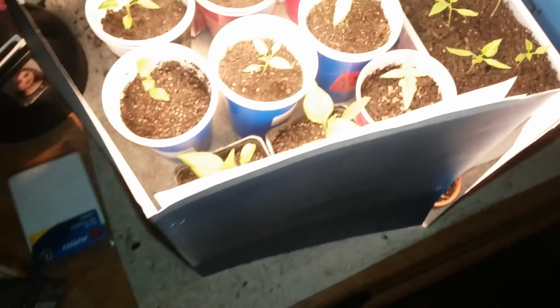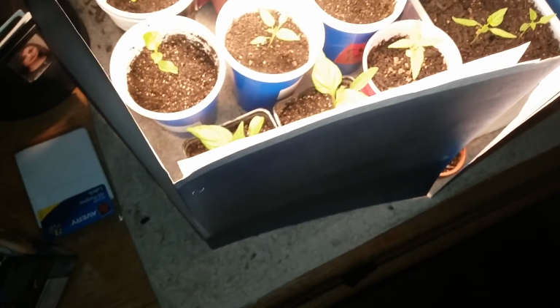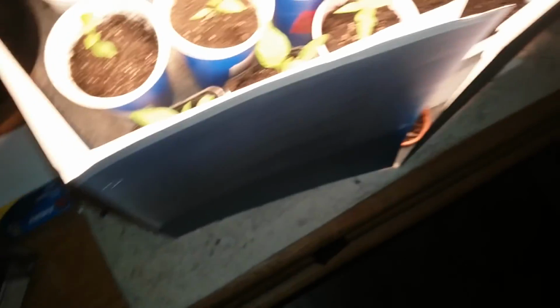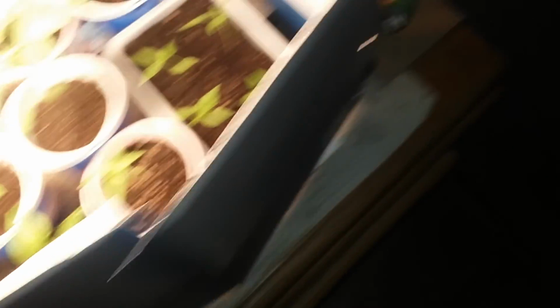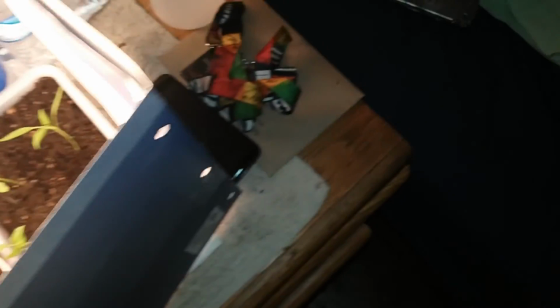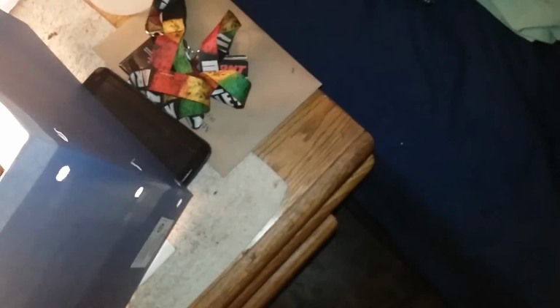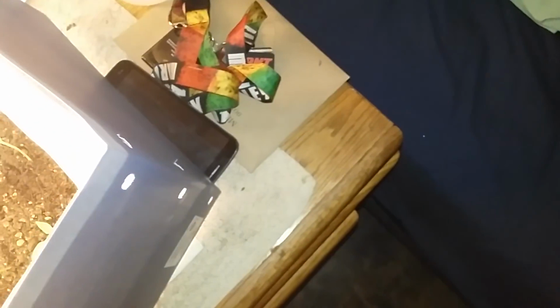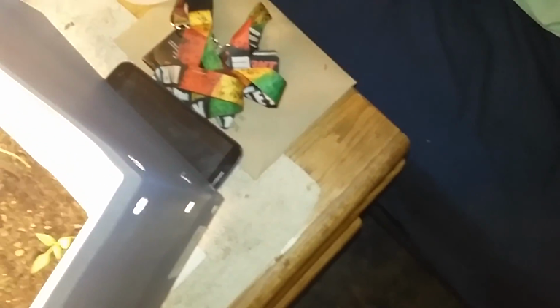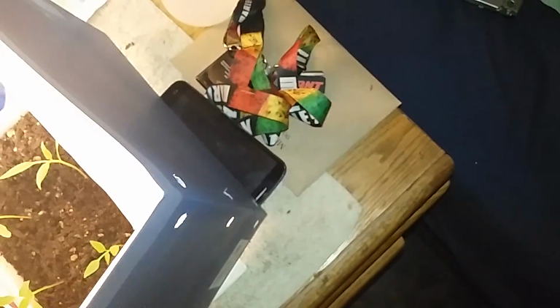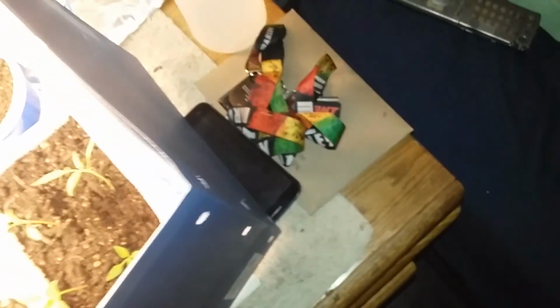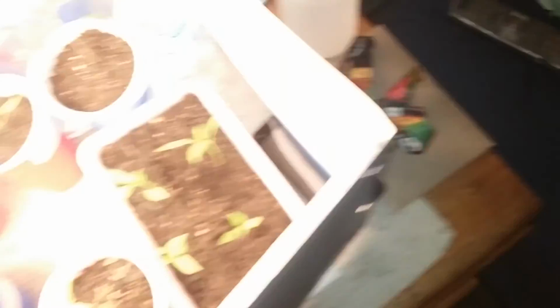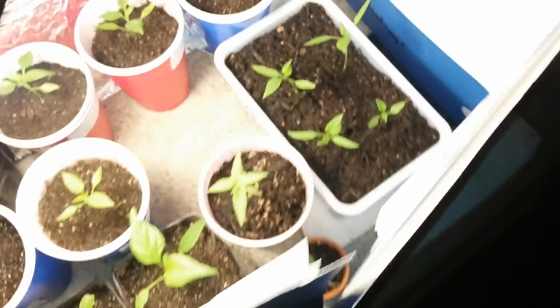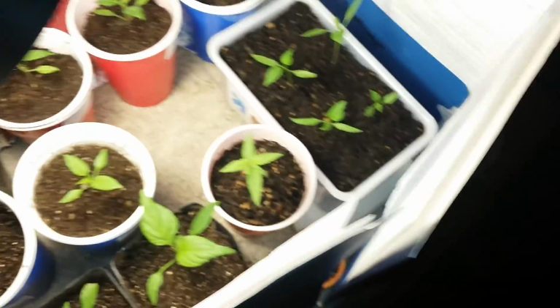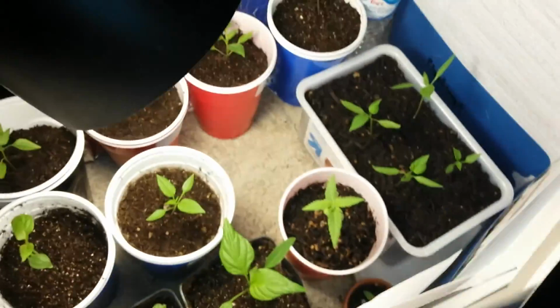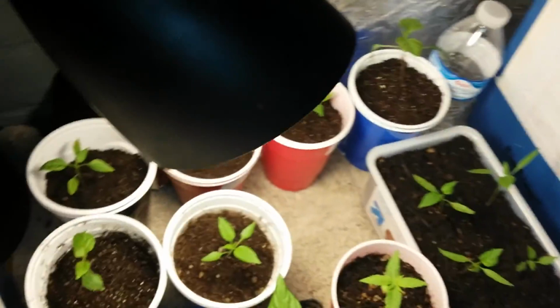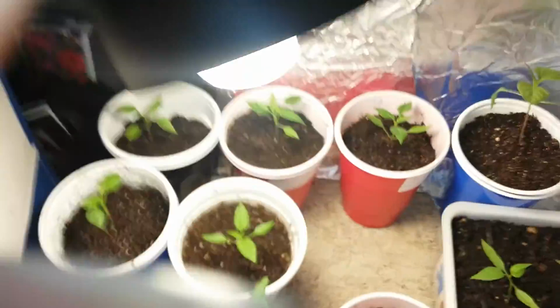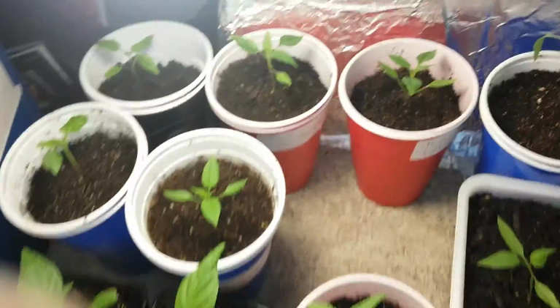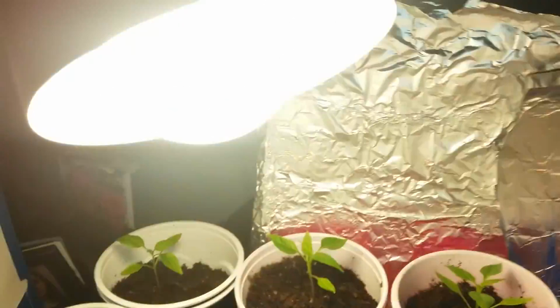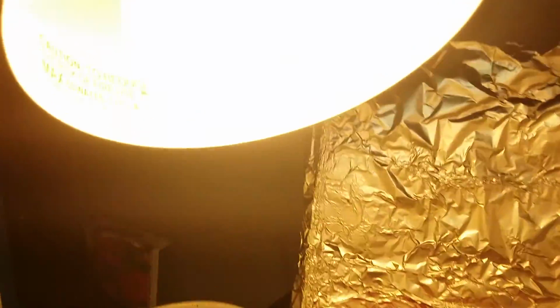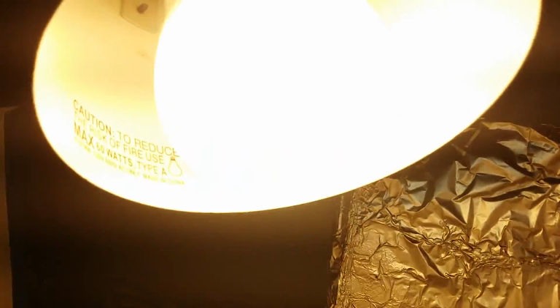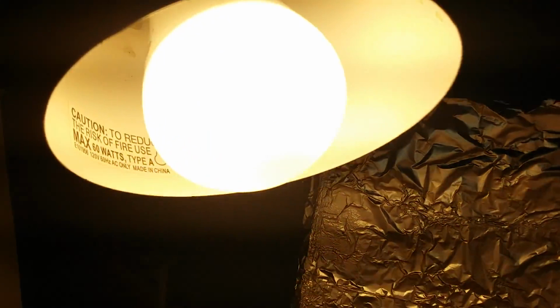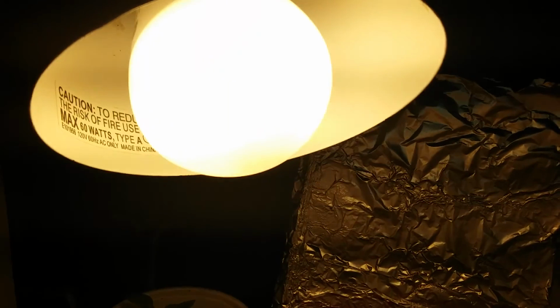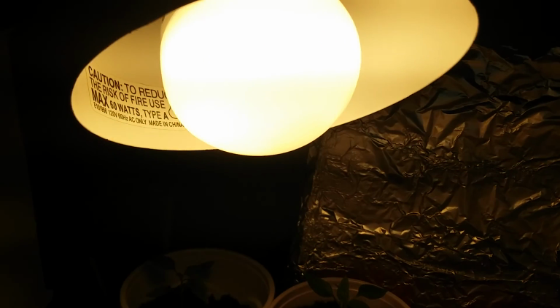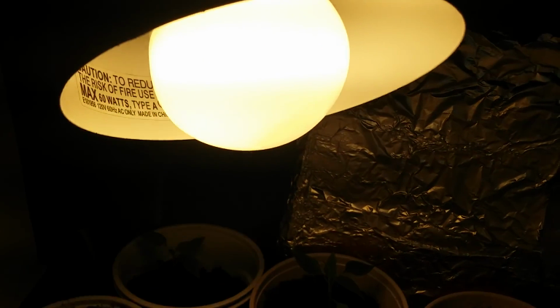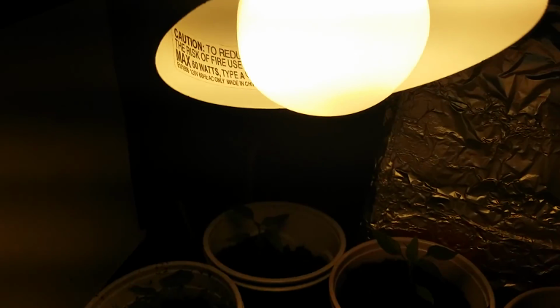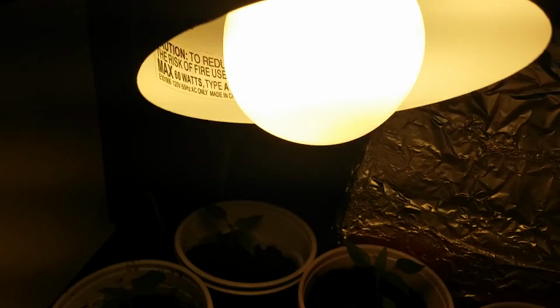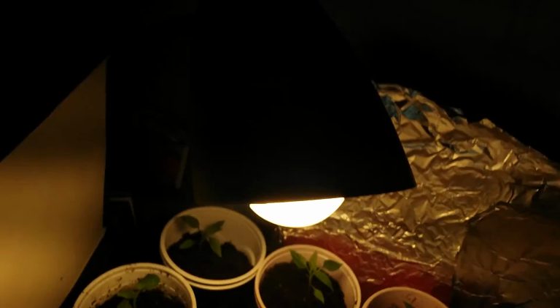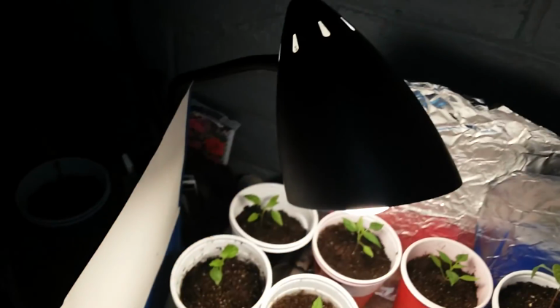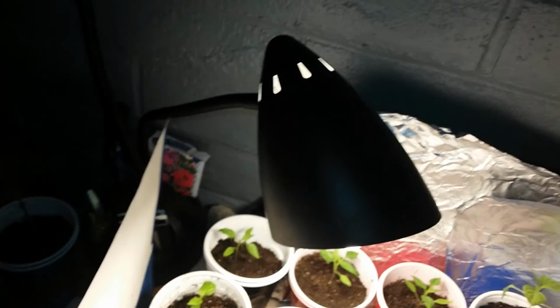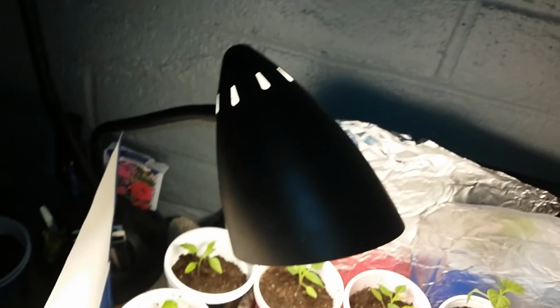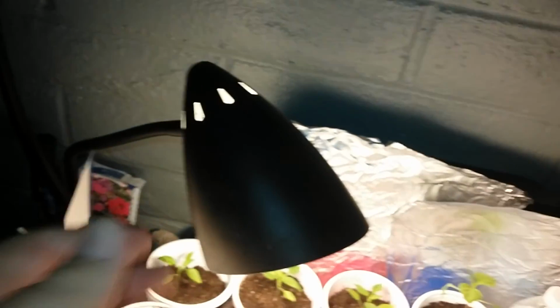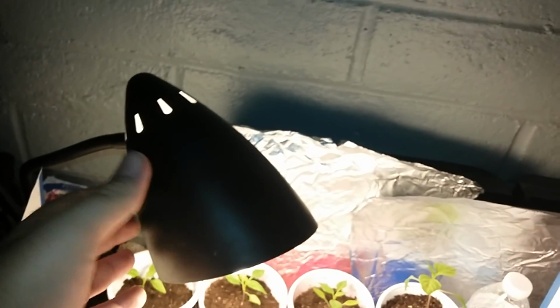I got some plants. I'm going to just move on real quick. Here's the bulb — it's in my desk light that I have.